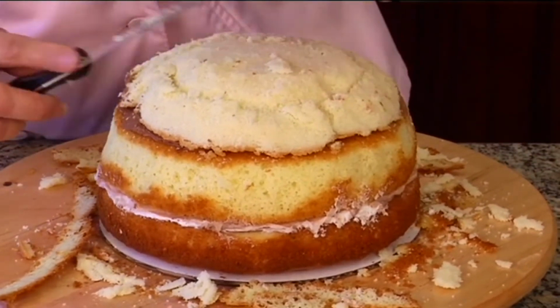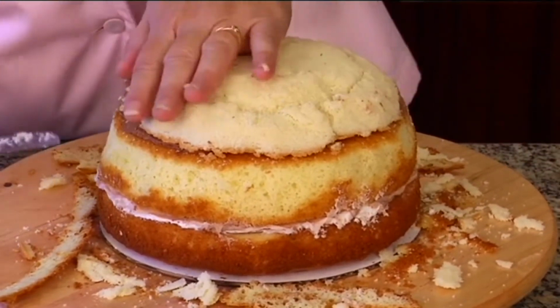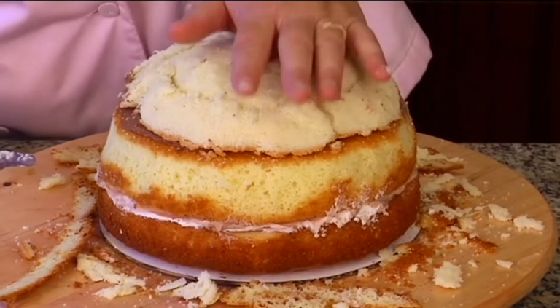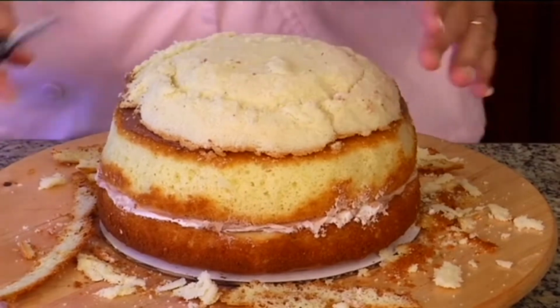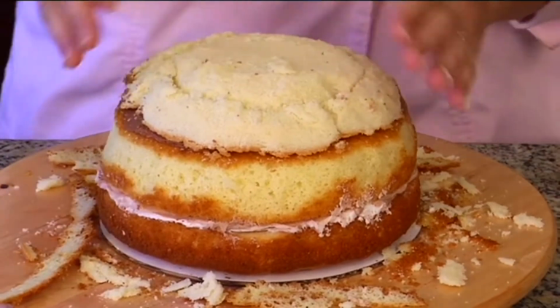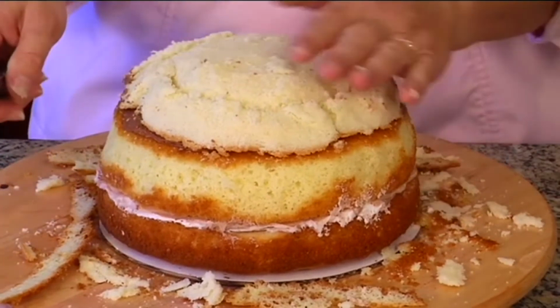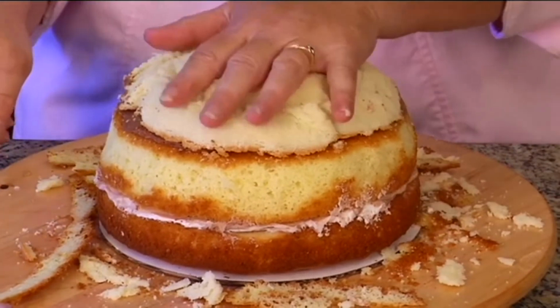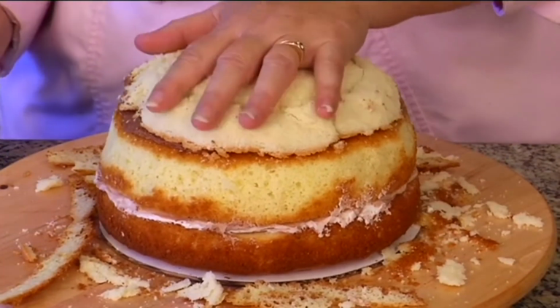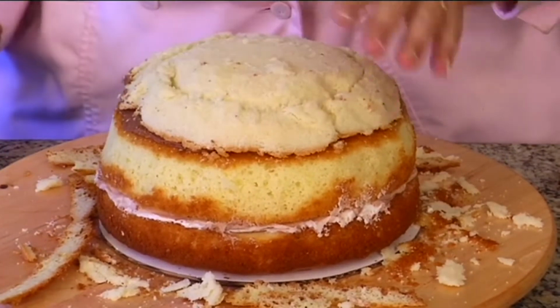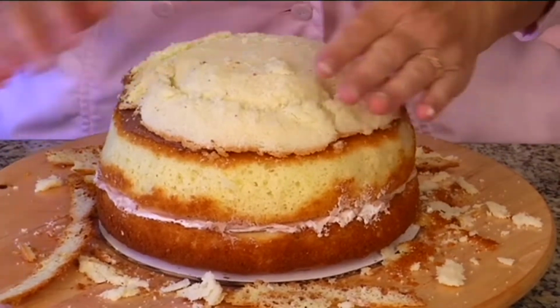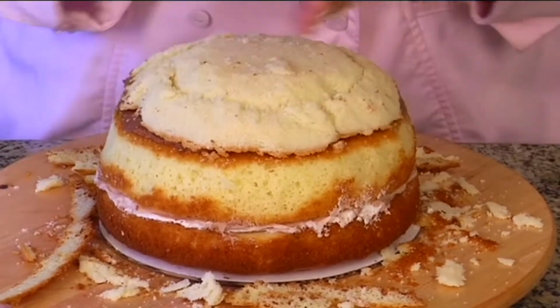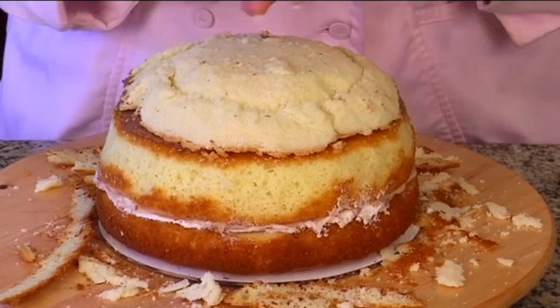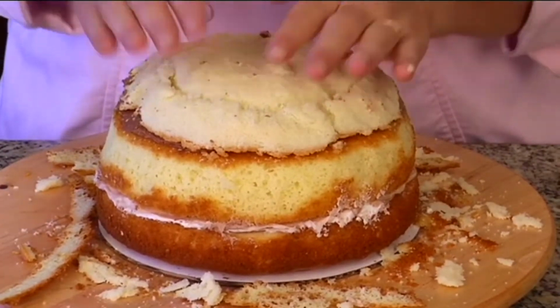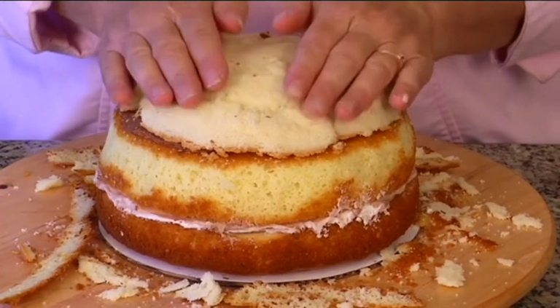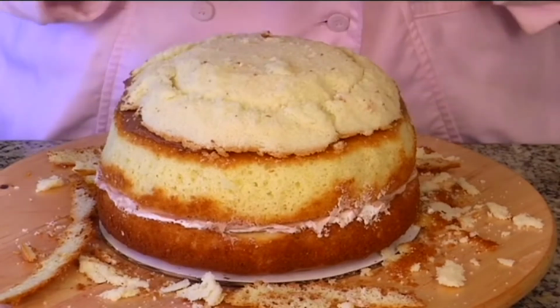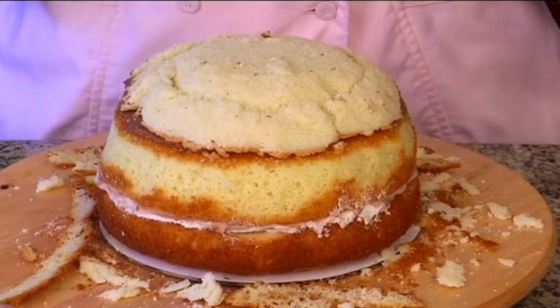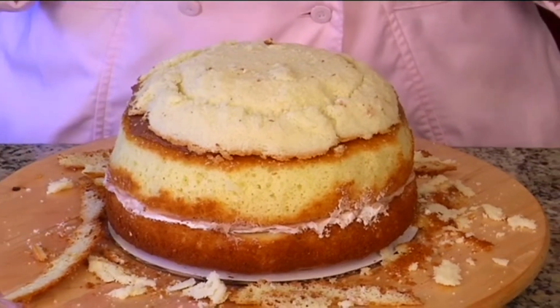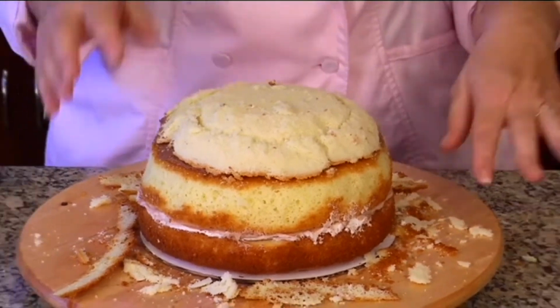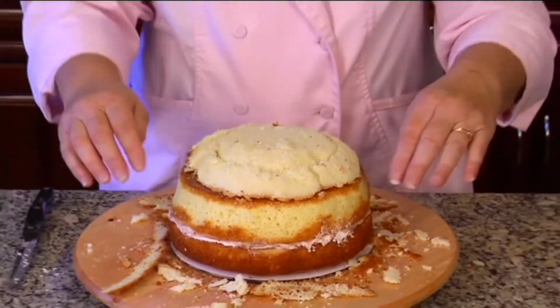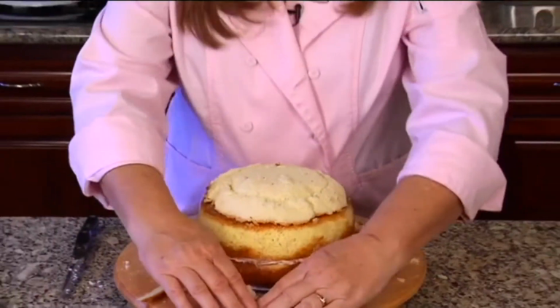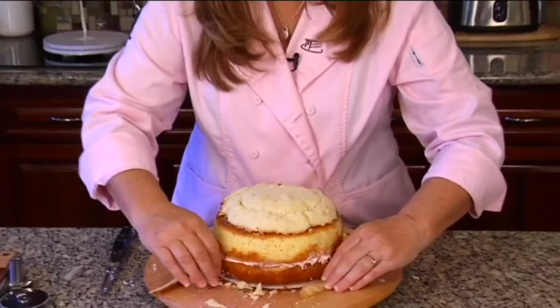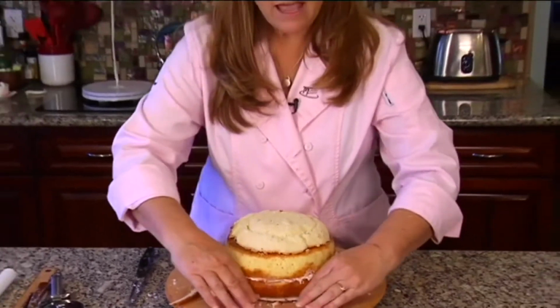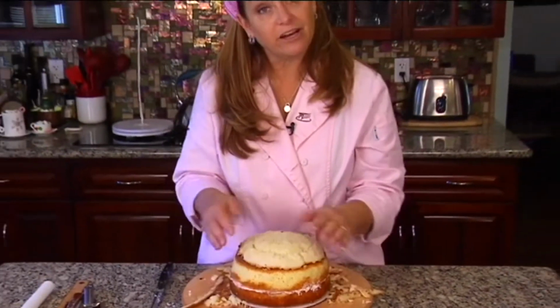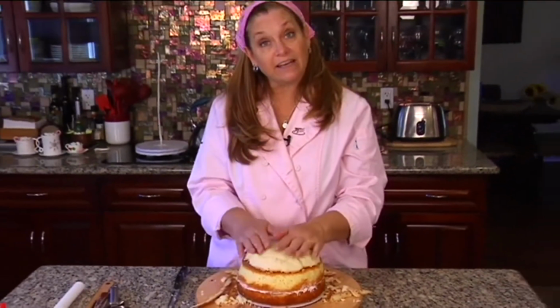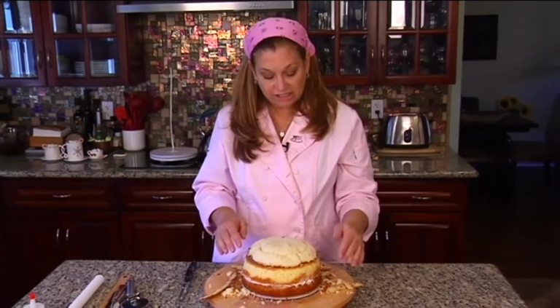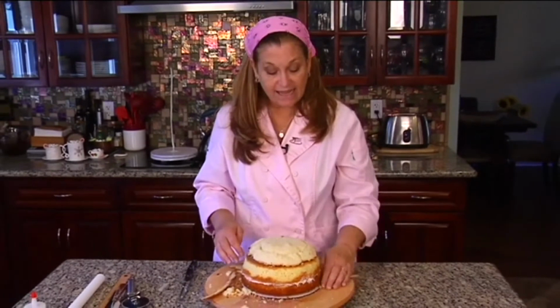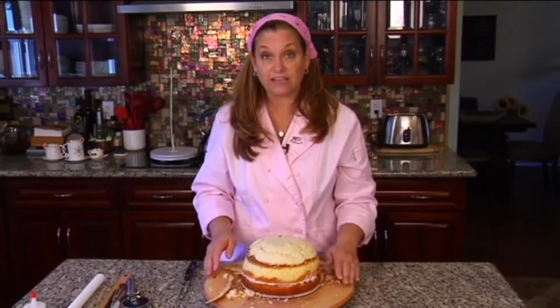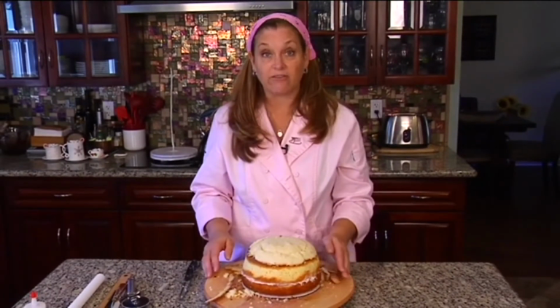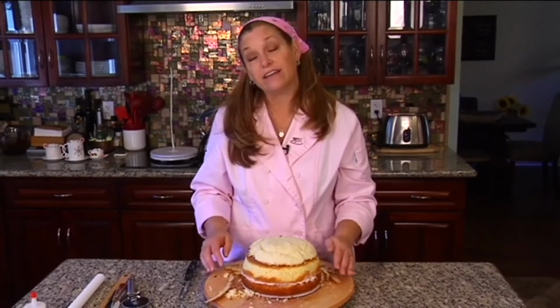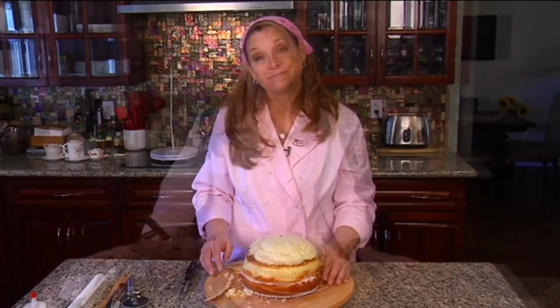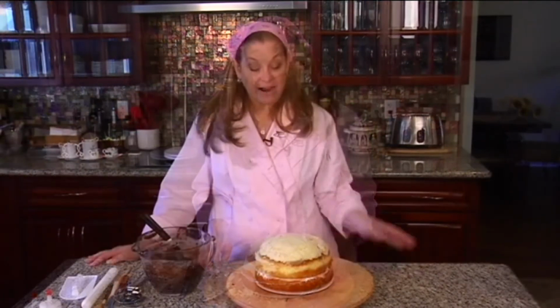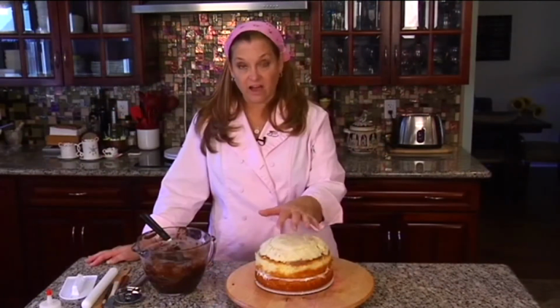I think that's got kind of a nice dome shape. Like I said, I'm not worried about being too exact because it's just supposed to be a dome. That's carved — couldn't have been easier. I'm going to clean this up and then go ahead and ganache it to get it ready to cover with fondant.